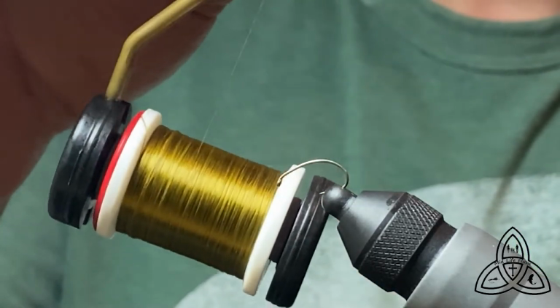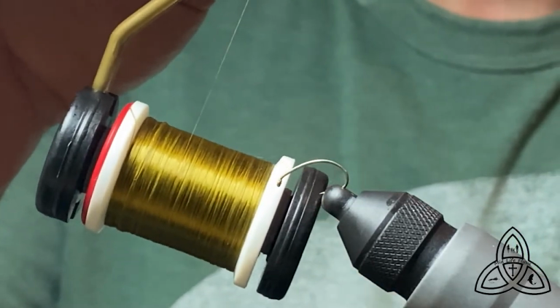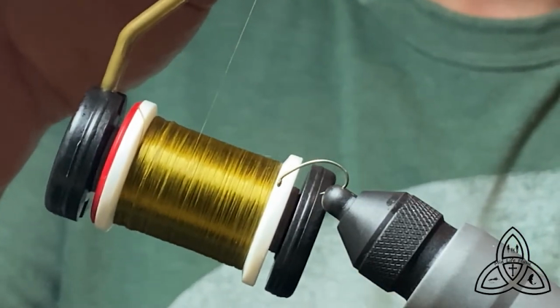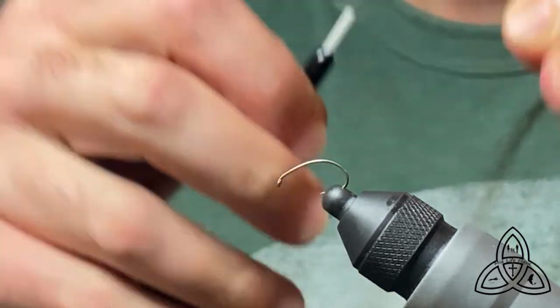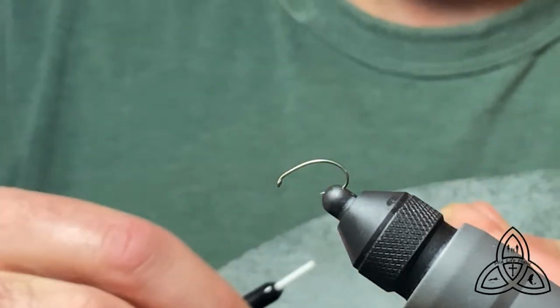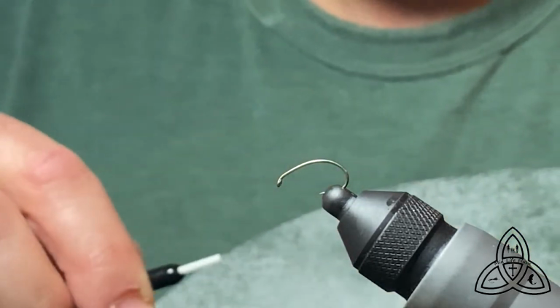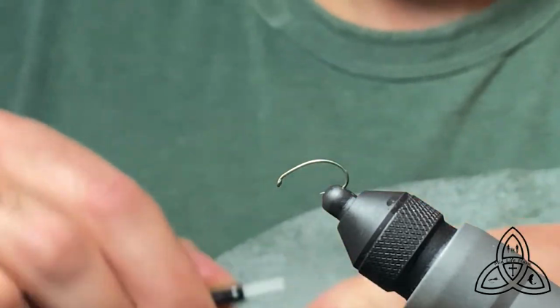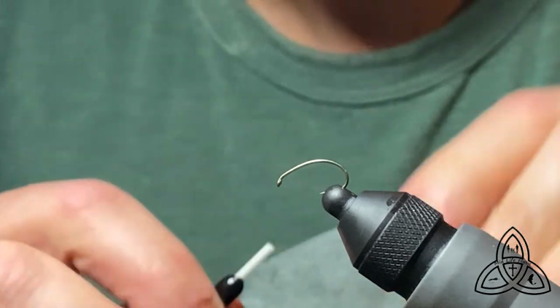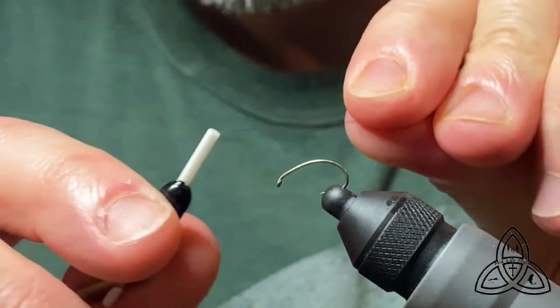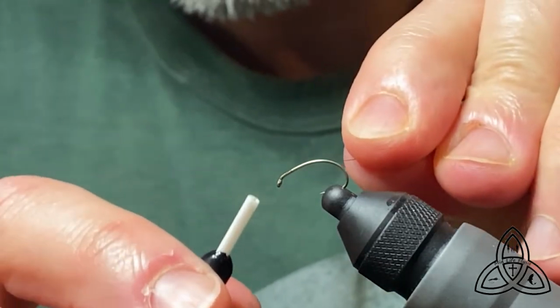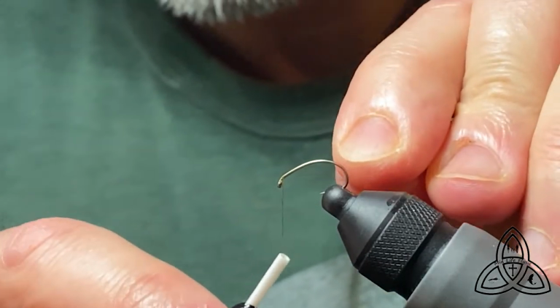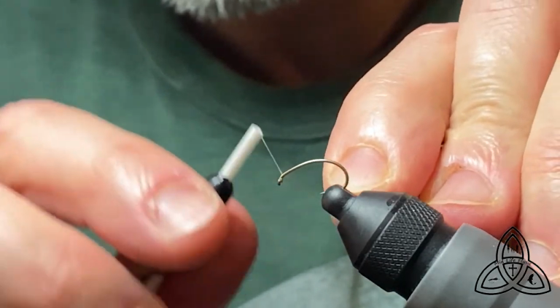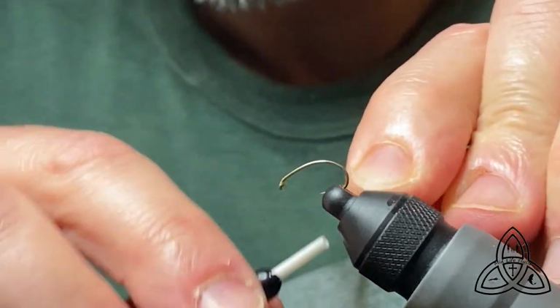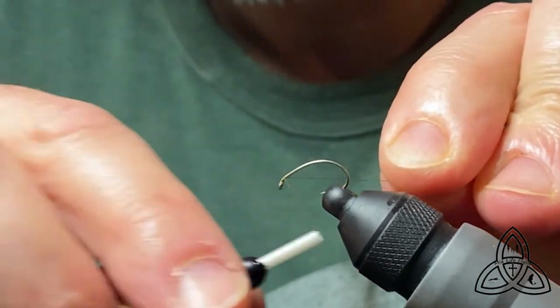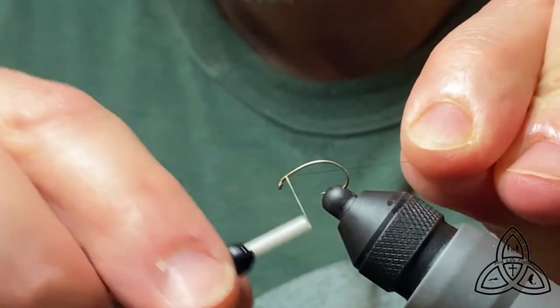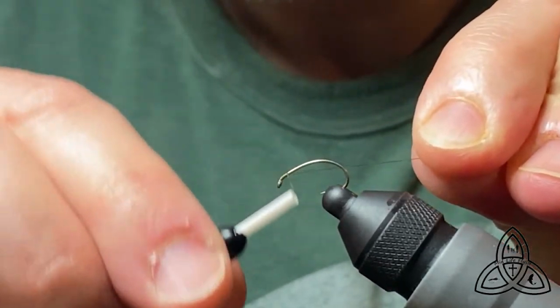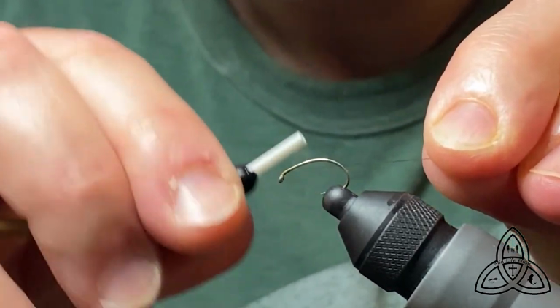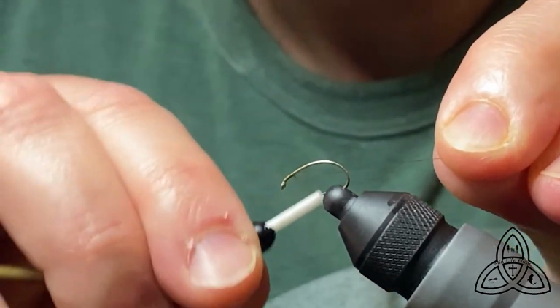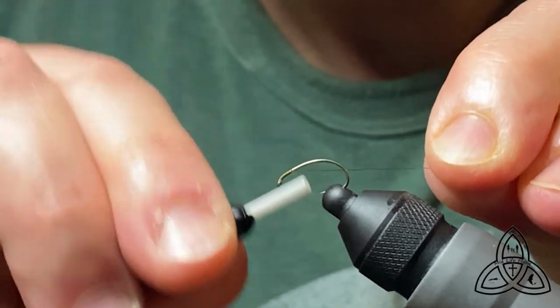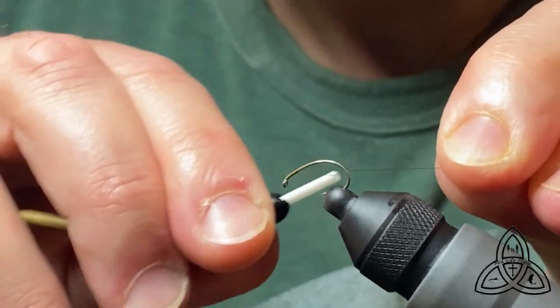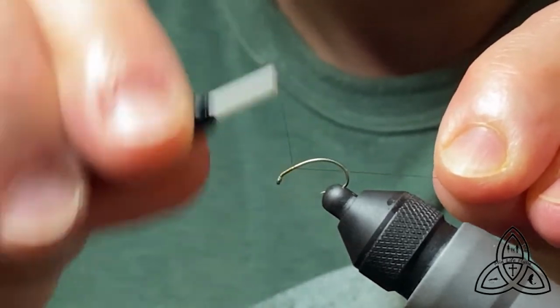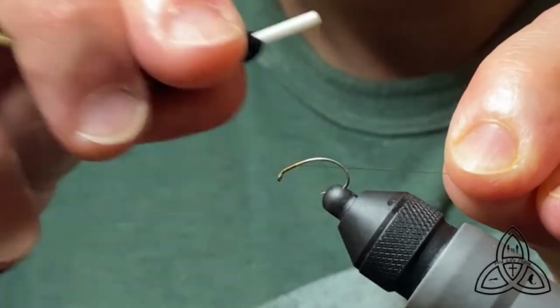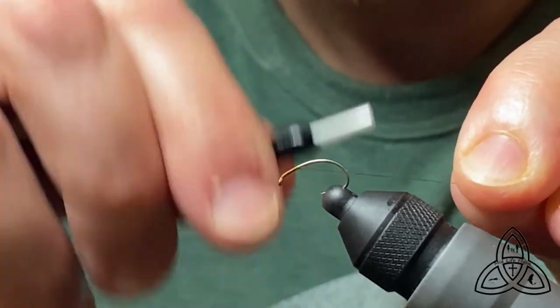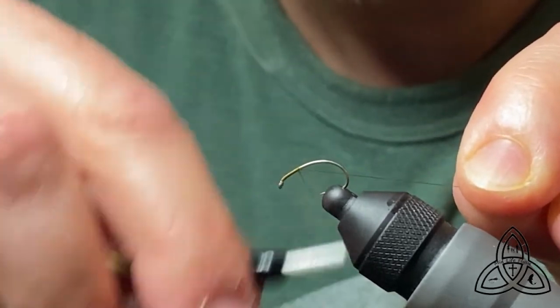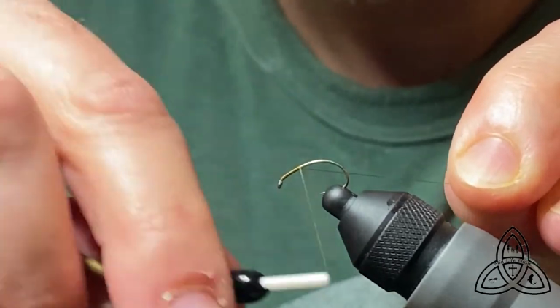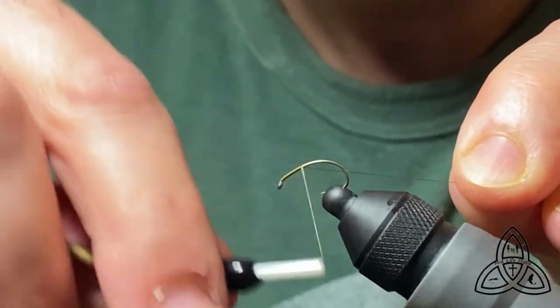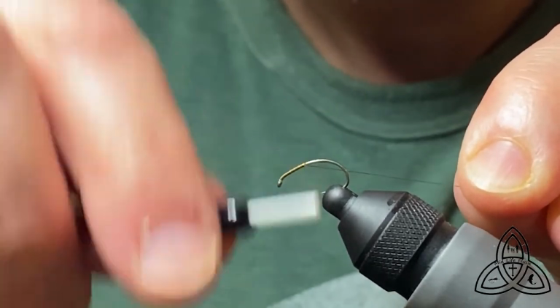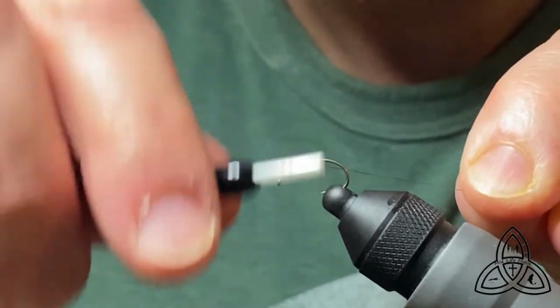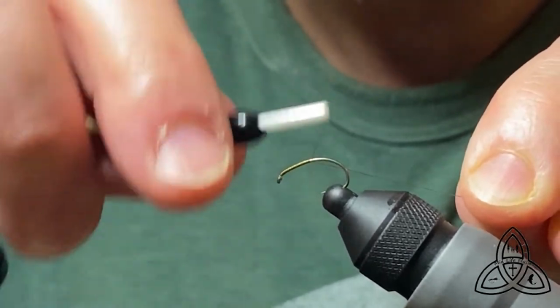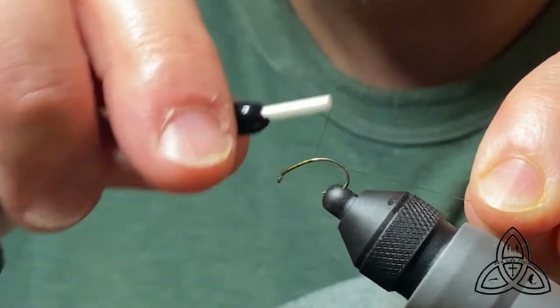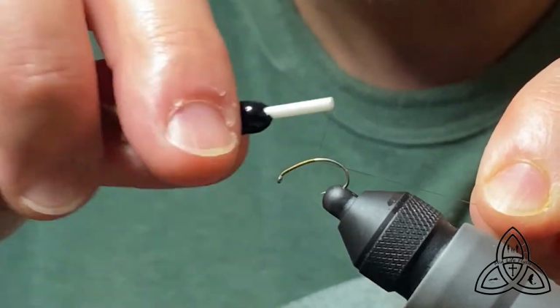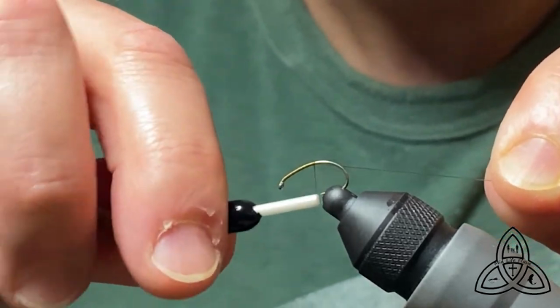I'm going to be using 70 denier olive thread and we'll get our thread base started. Make sure you coat the hook really well — it helps to get all the materials to really stay down on this two-part fly.